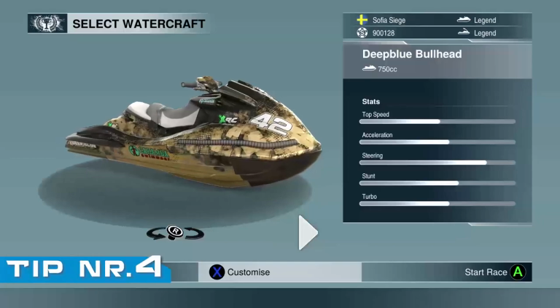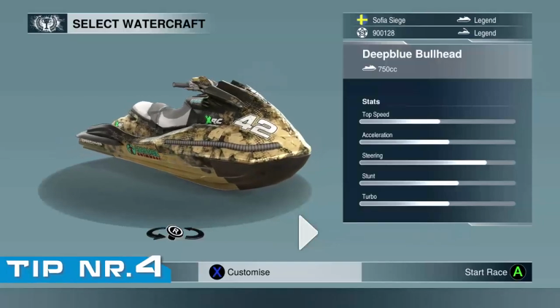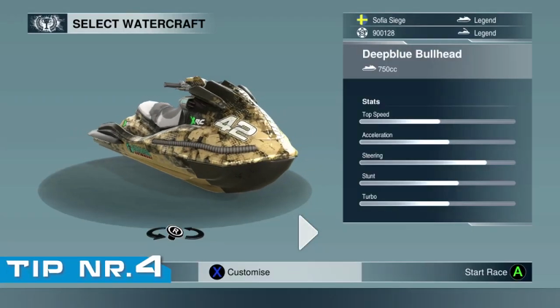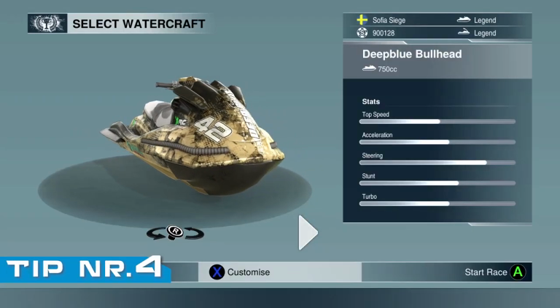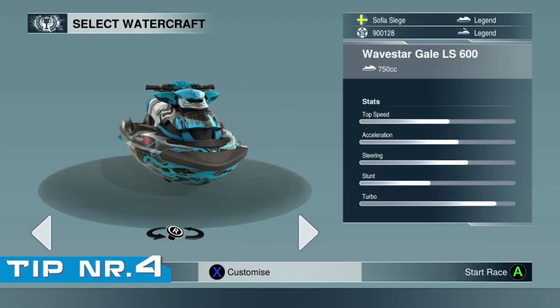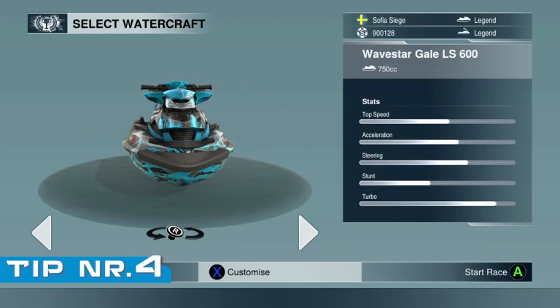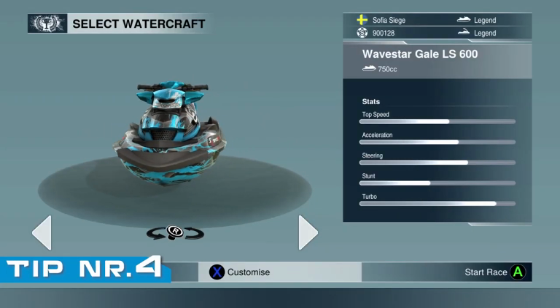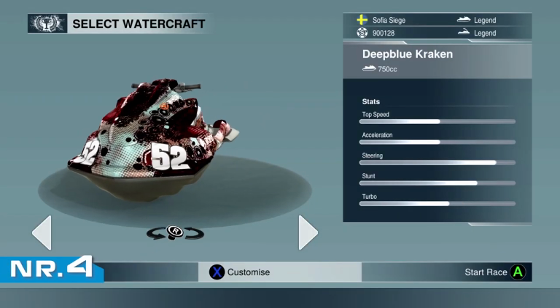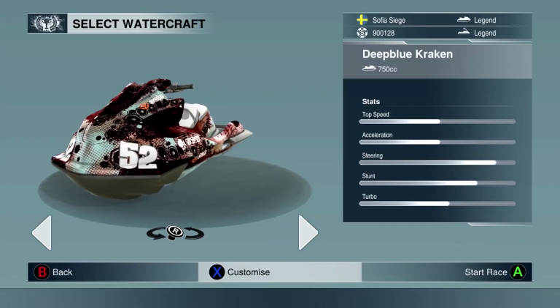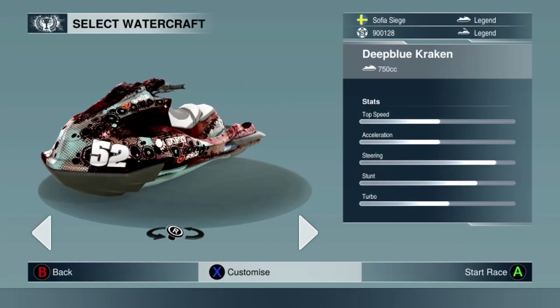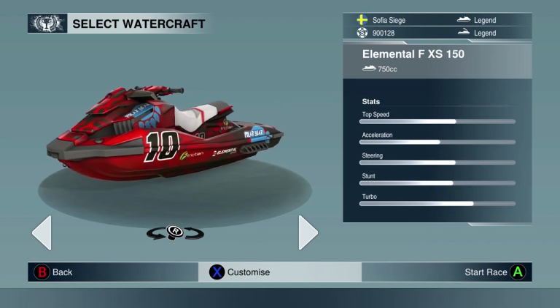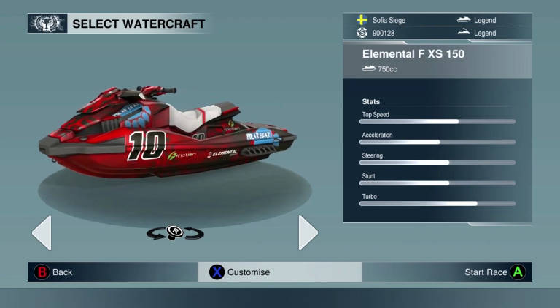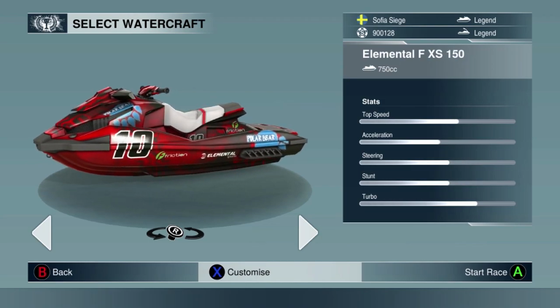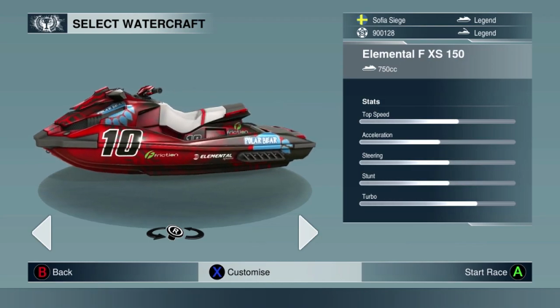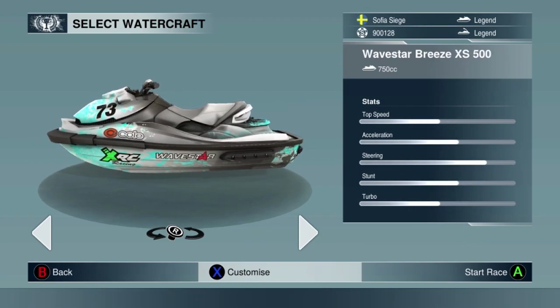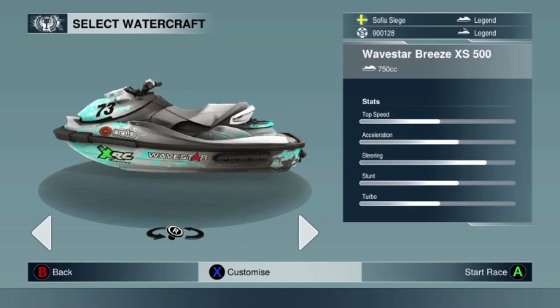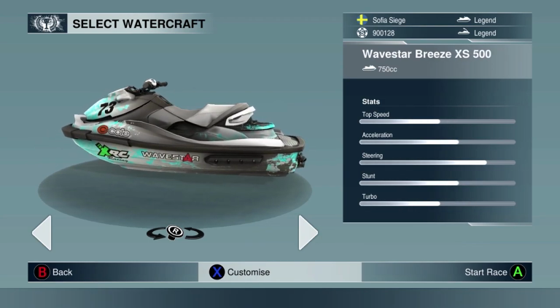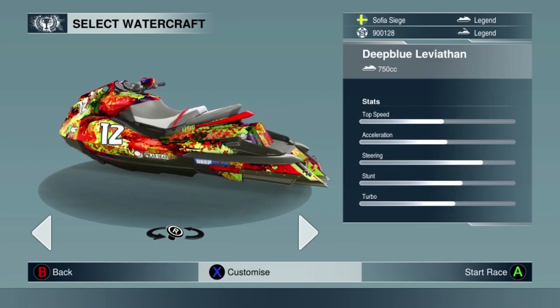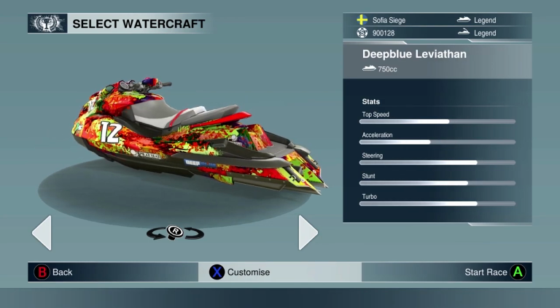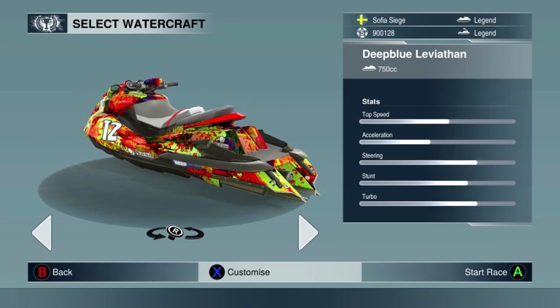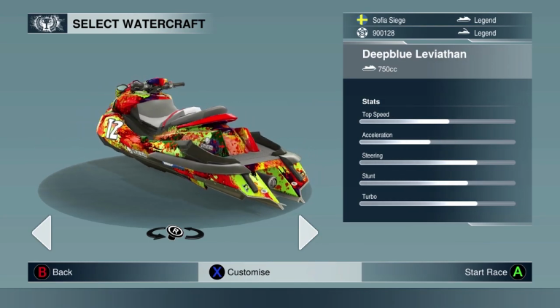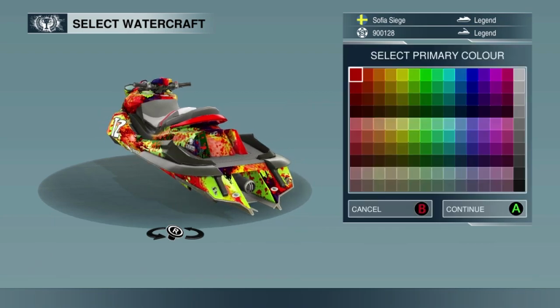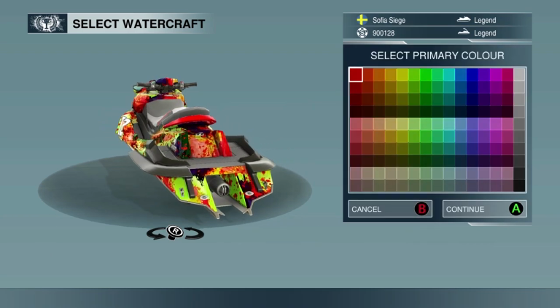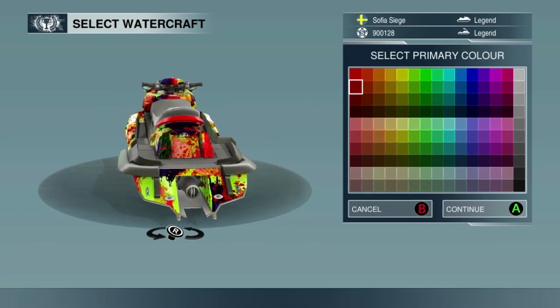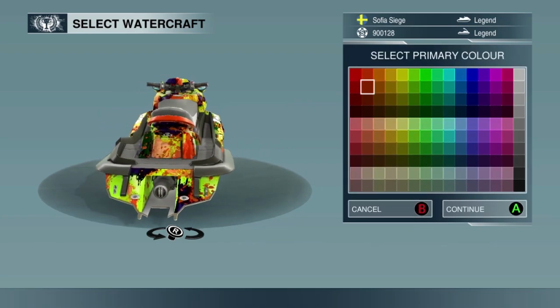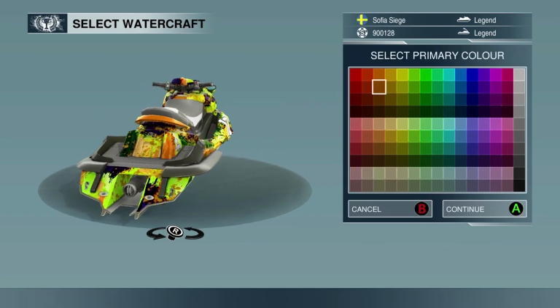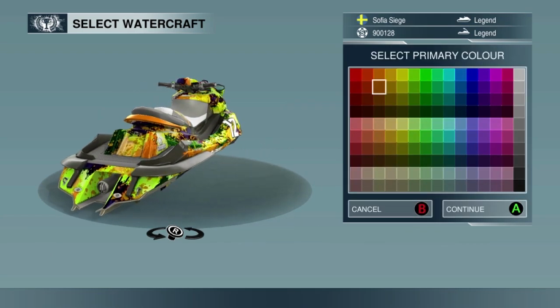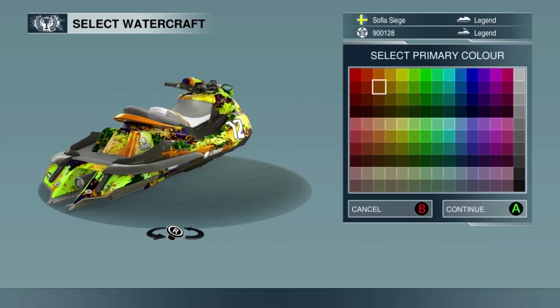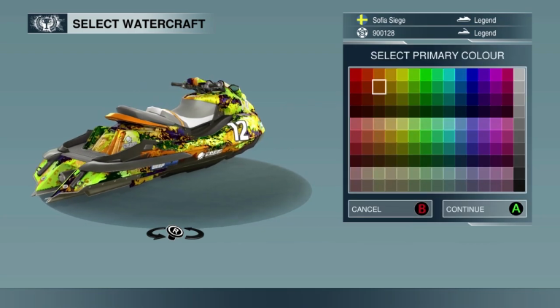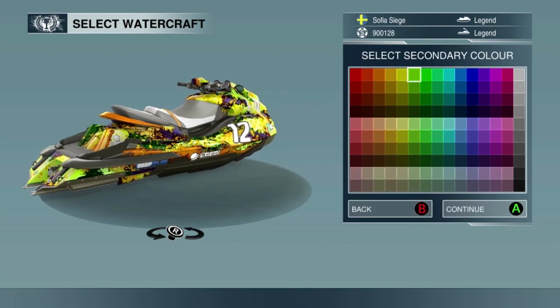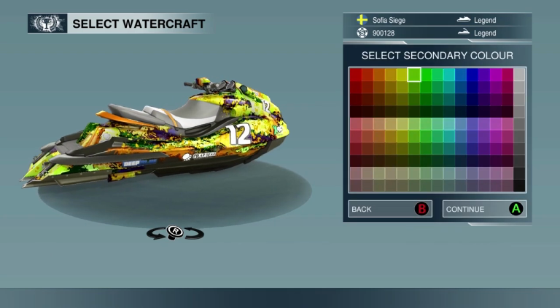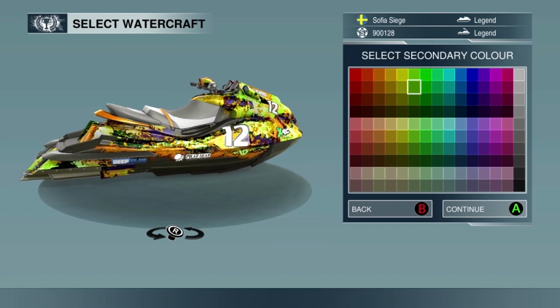This is one of the more basic tips, but buying a new watercraft can improve your lap times. The differences between the watercraft are noticeable, and a new watercraft might help you win that one race where you're struggling. Experiment and see what watercraft fits your driving style.